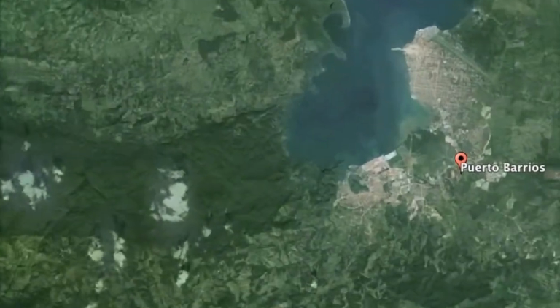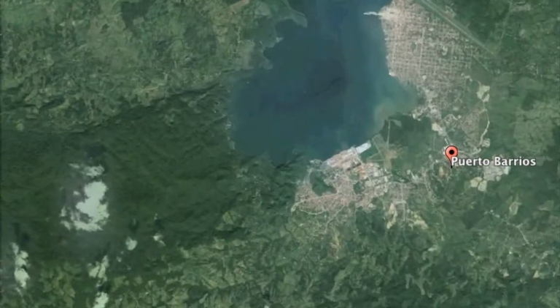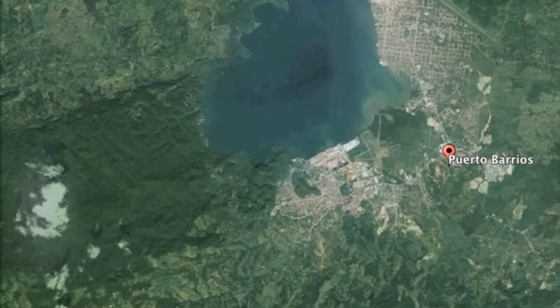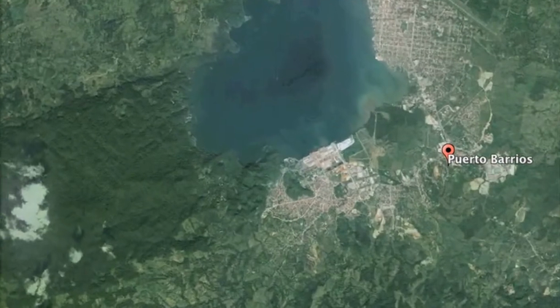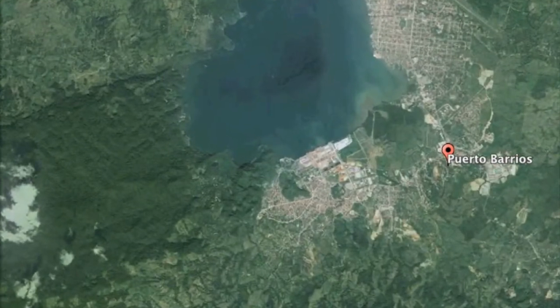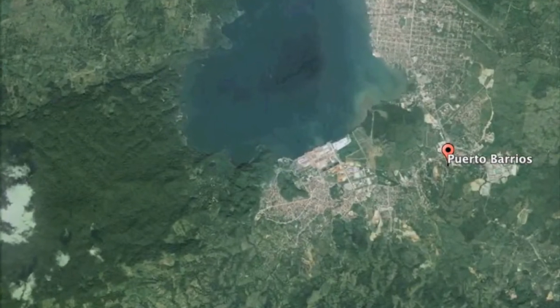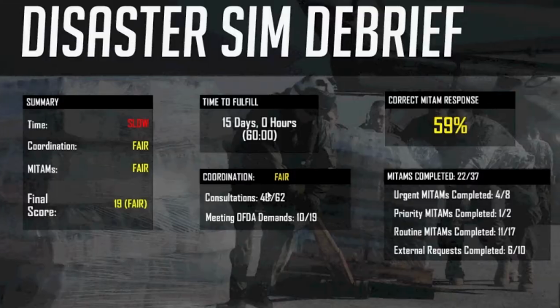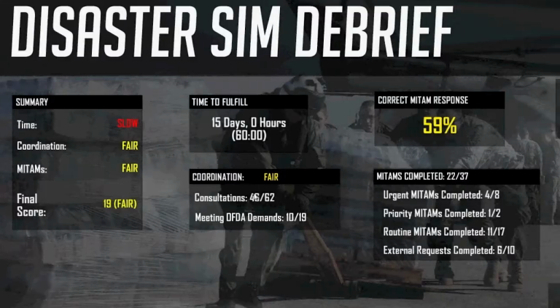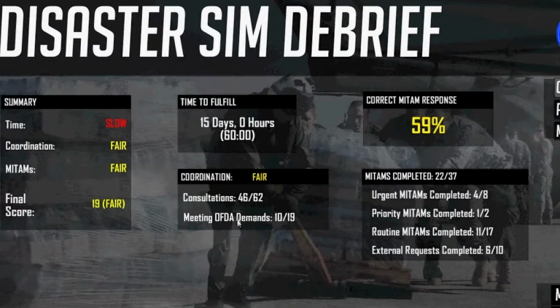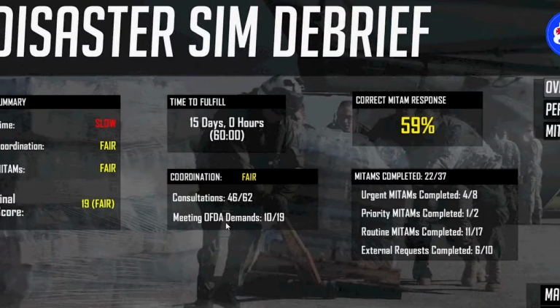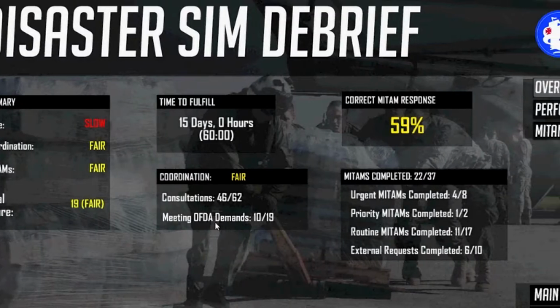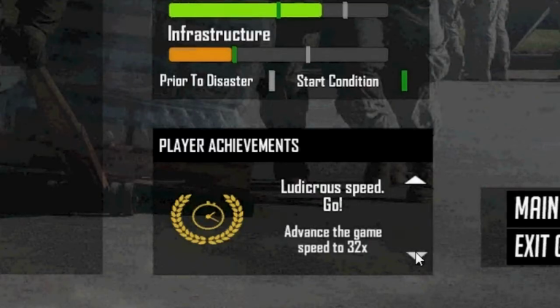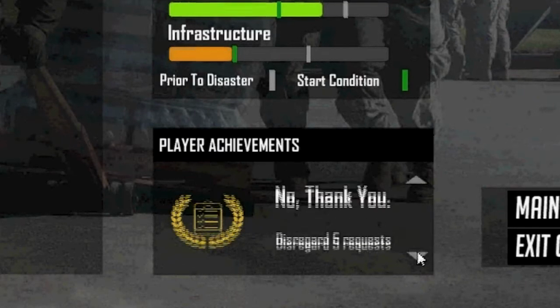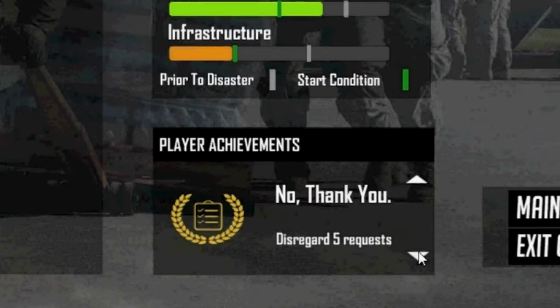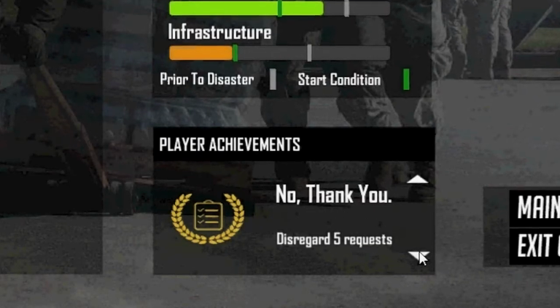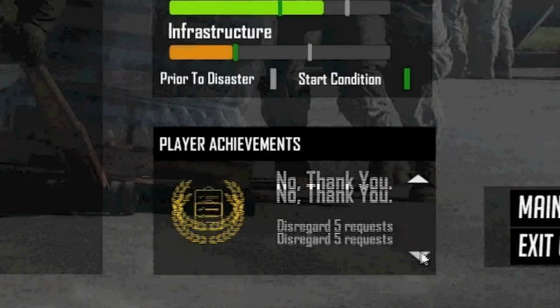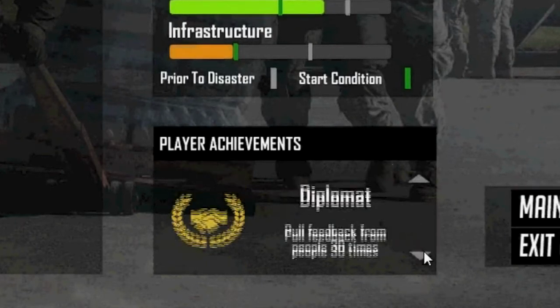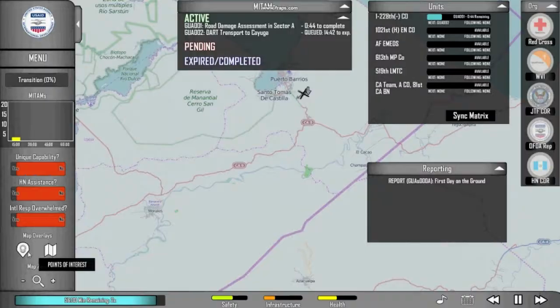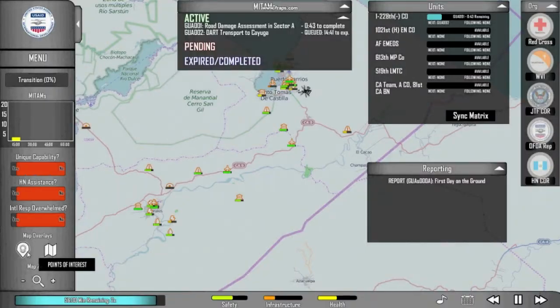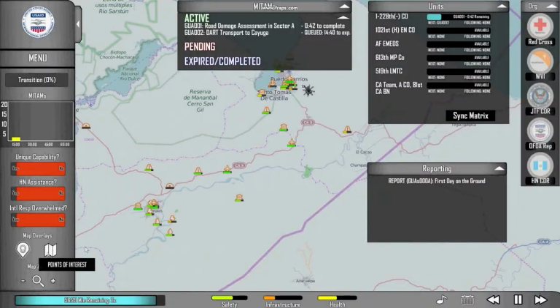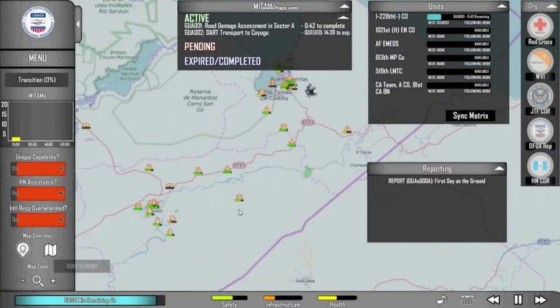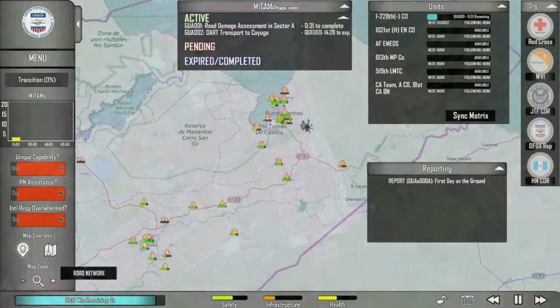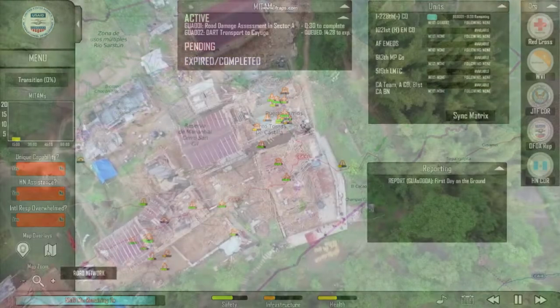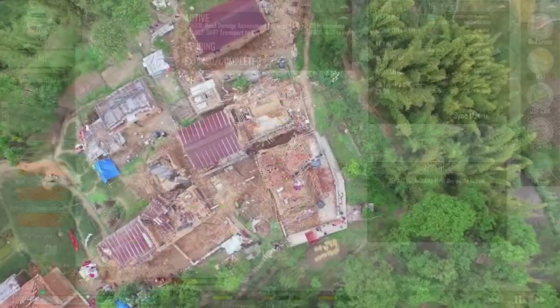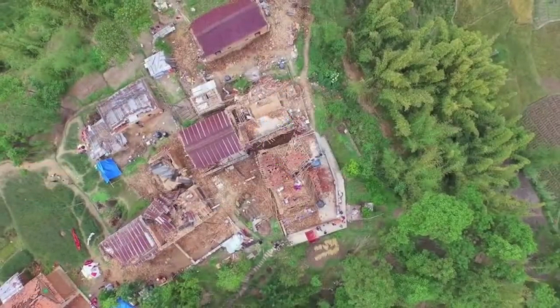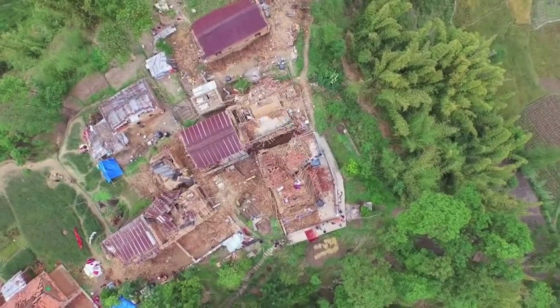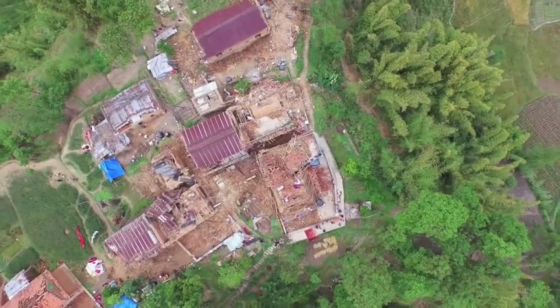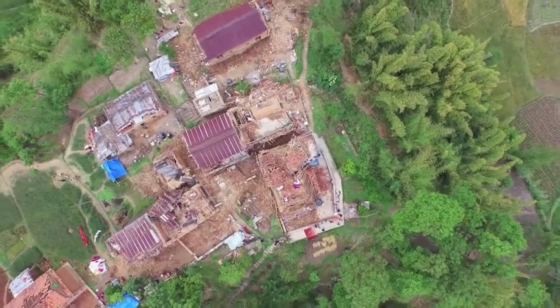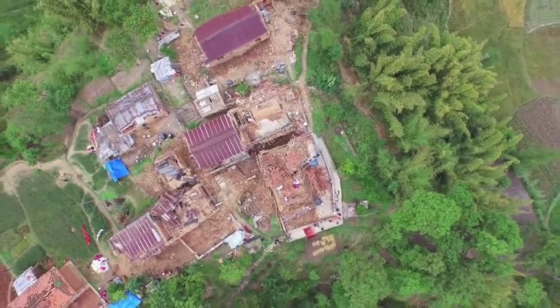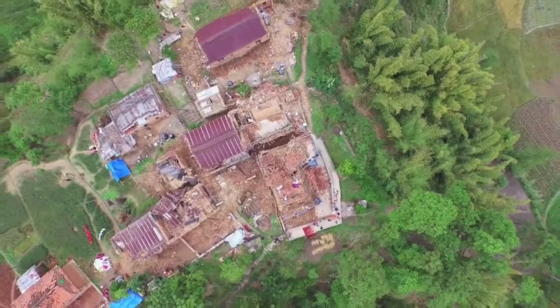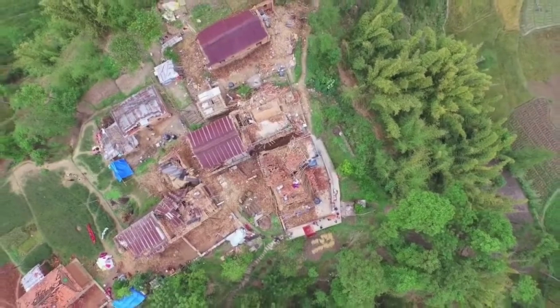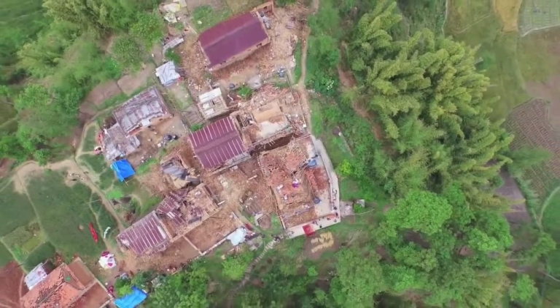Based on real-world international humanitarian responses, Disaster Sim uses real maps, real data, and provides real-time feedback. The application suite also includes an authoring tool for creating custom scenarios and situations.